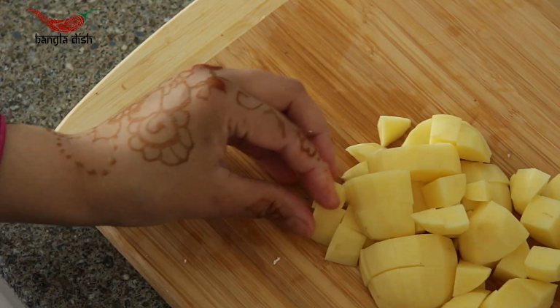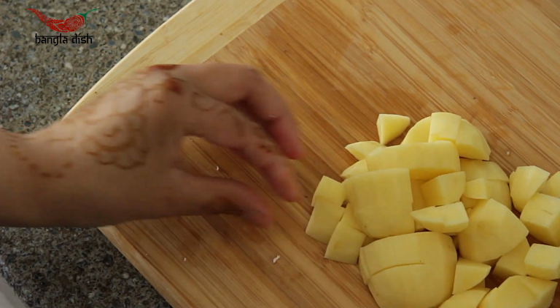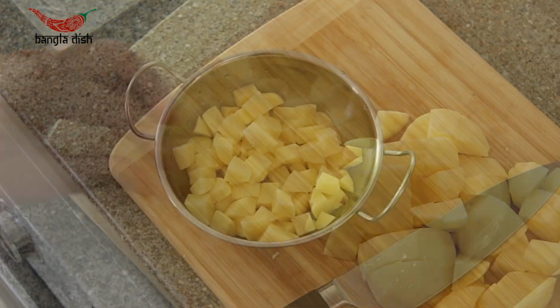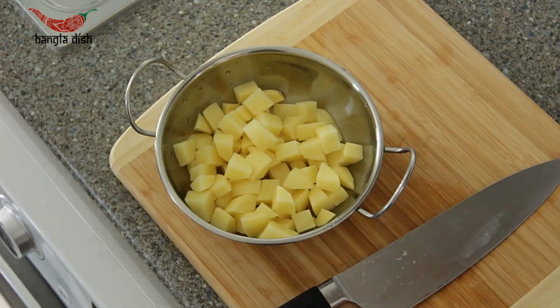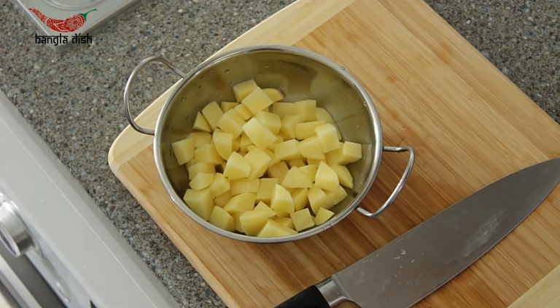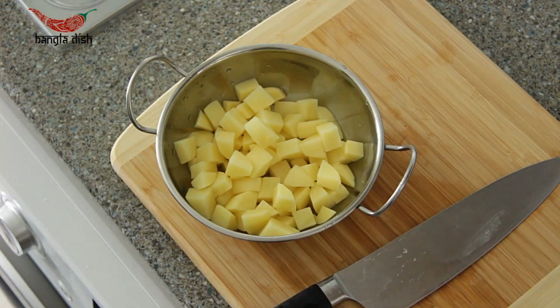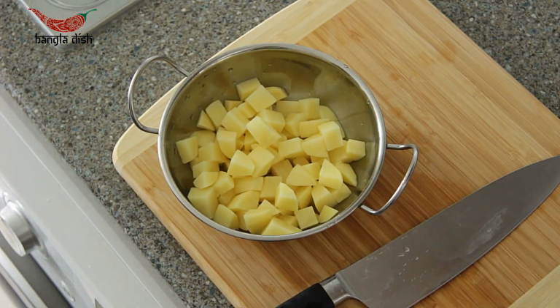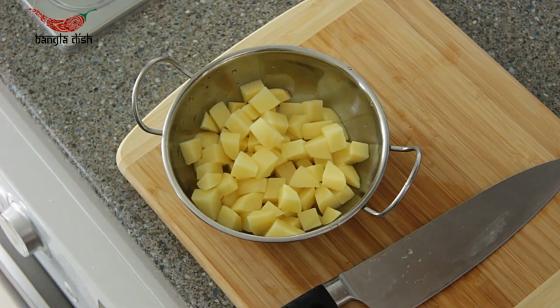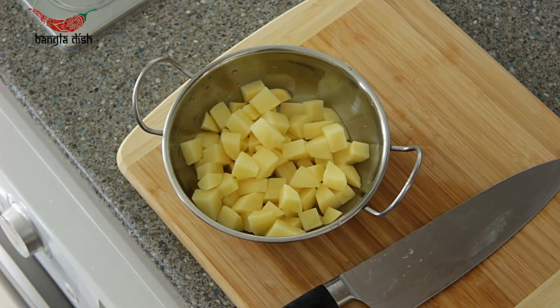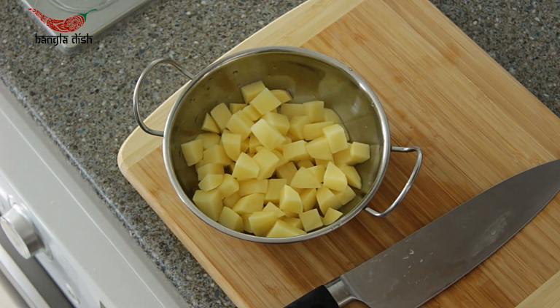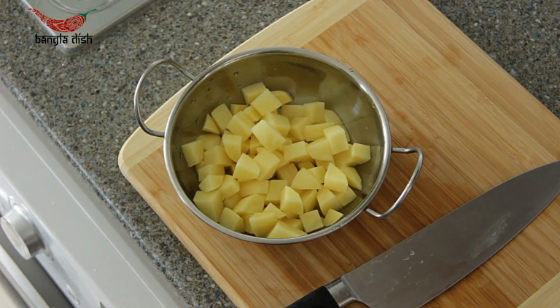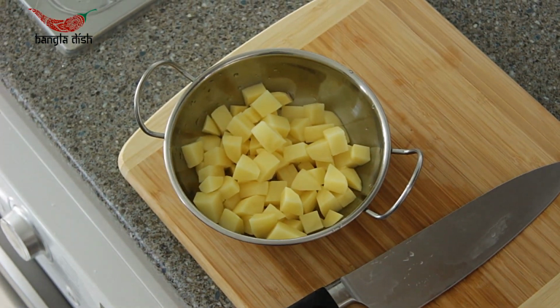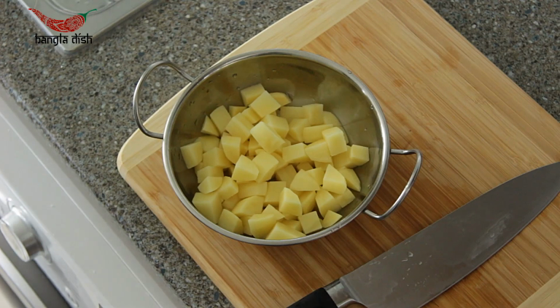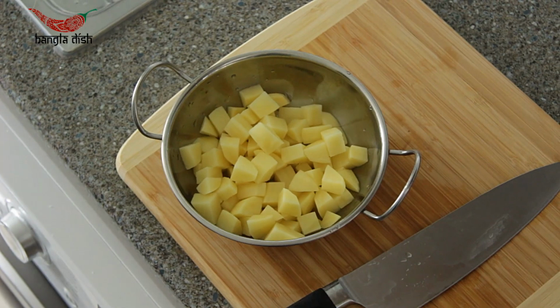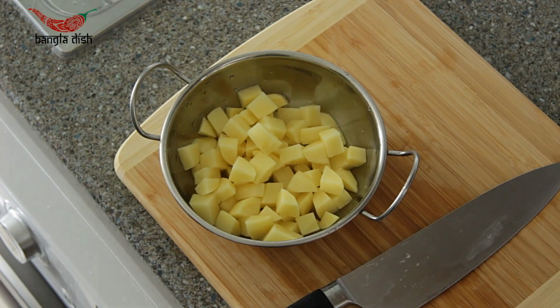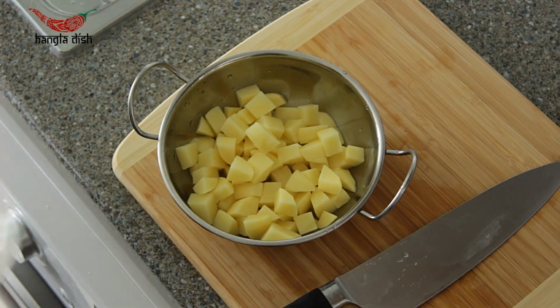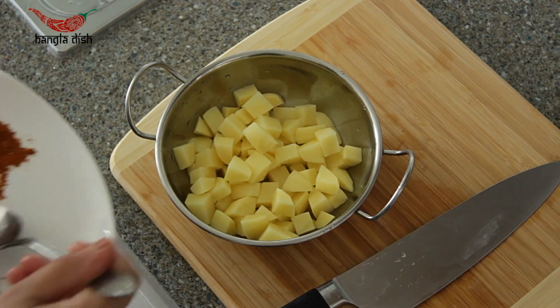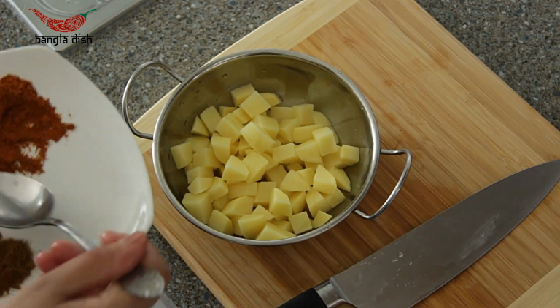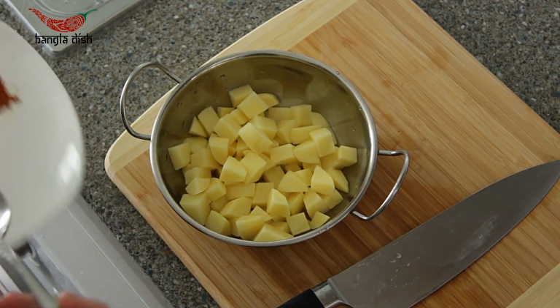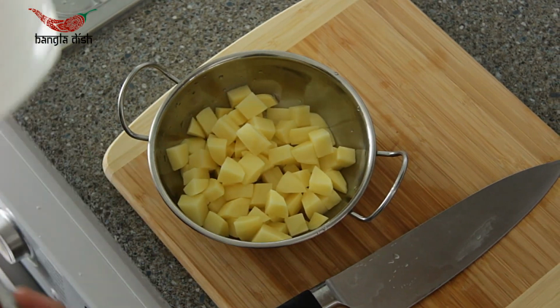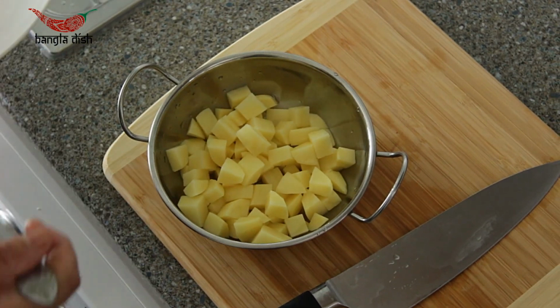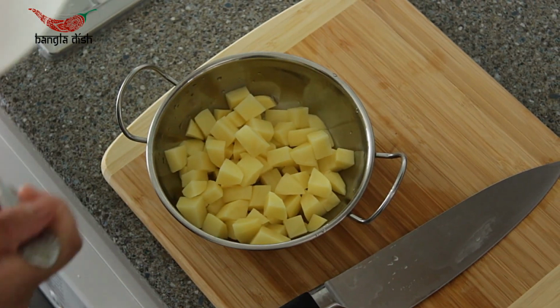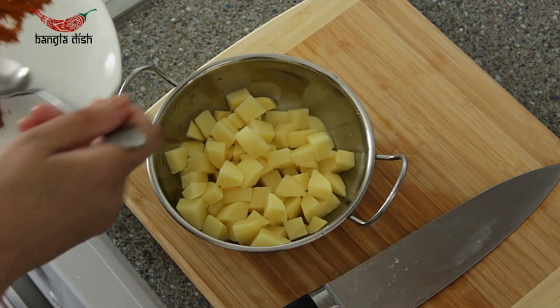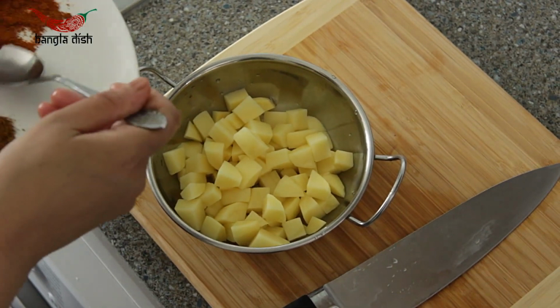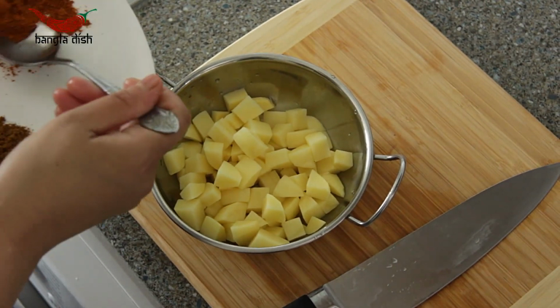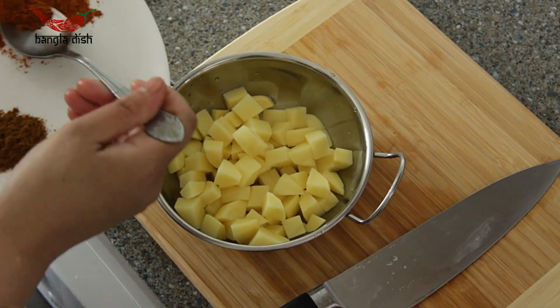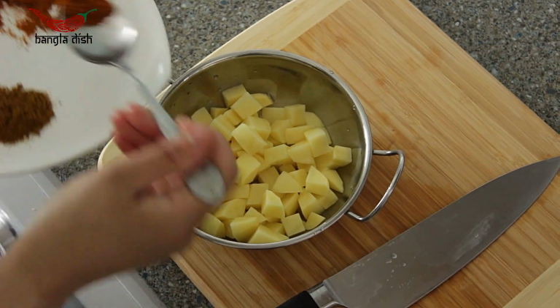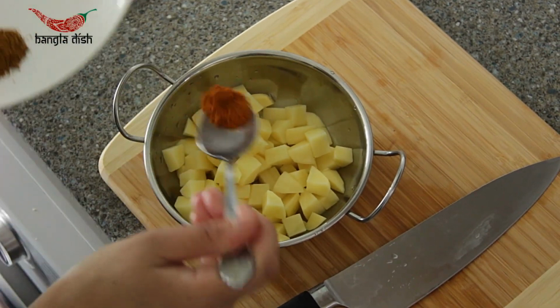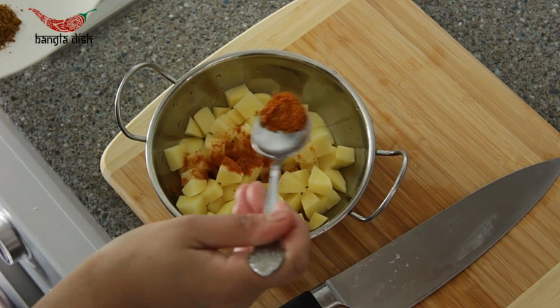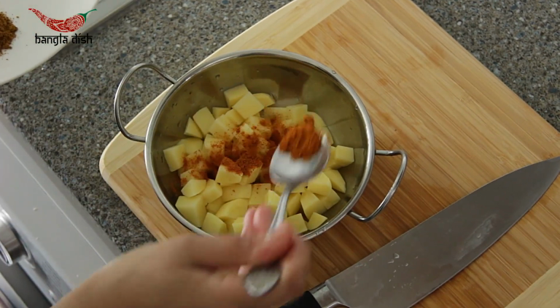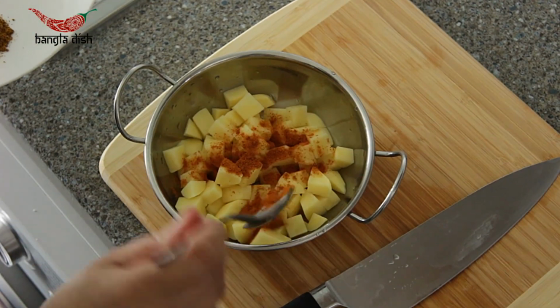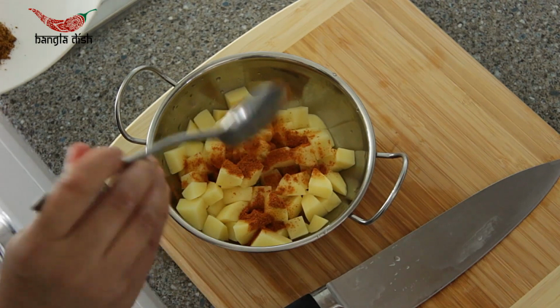Just as you did with your paneer, you want to take another teaspoon of your spice mix and evenly coat your potato chunks.